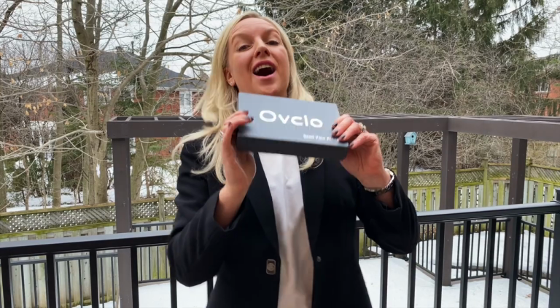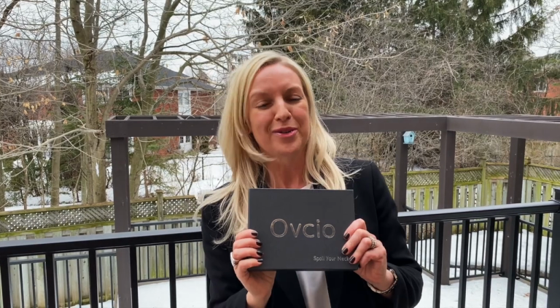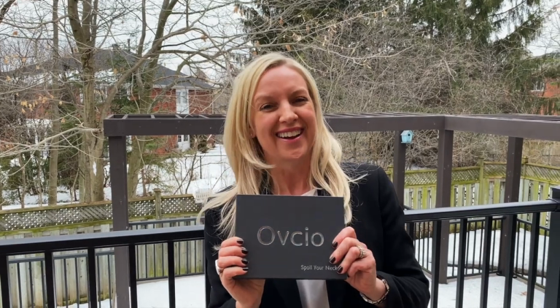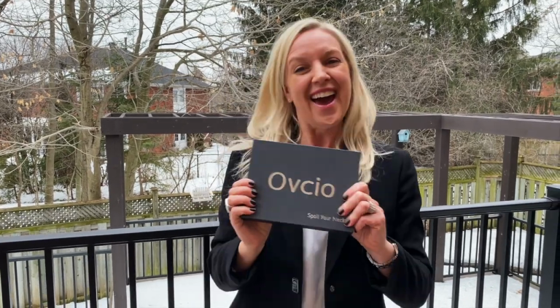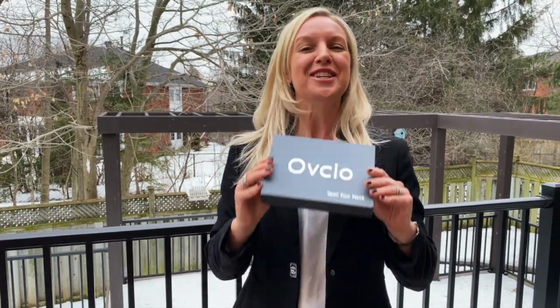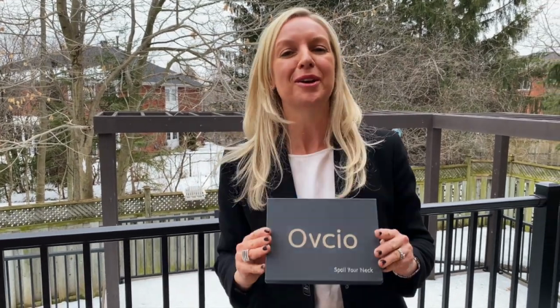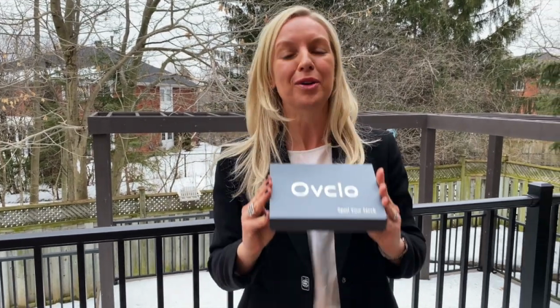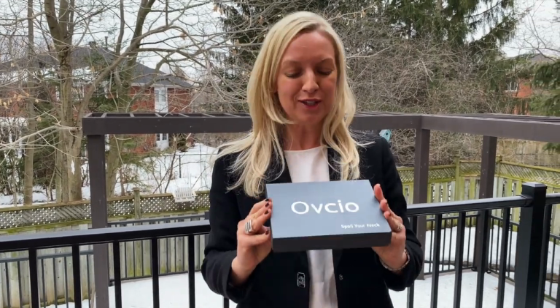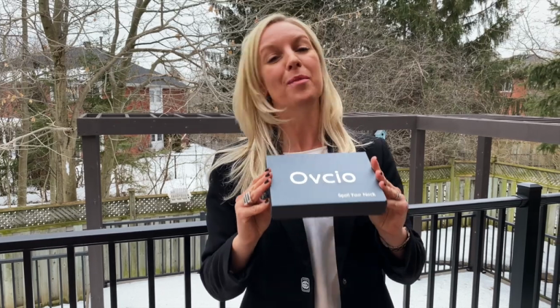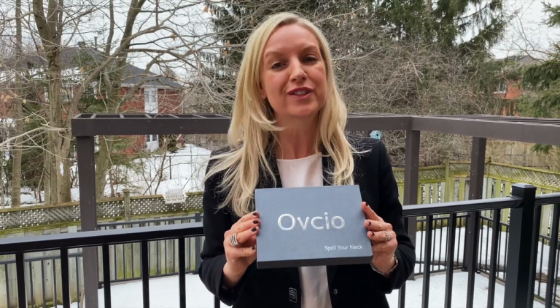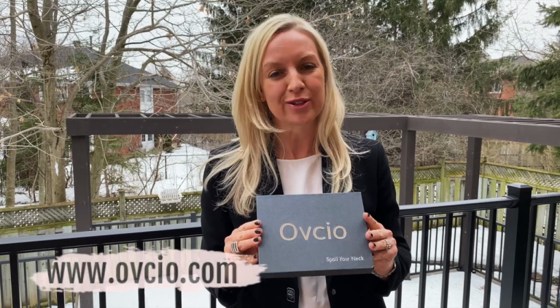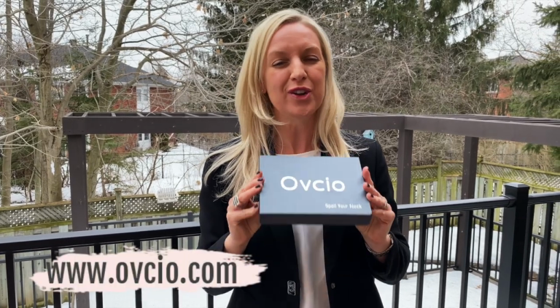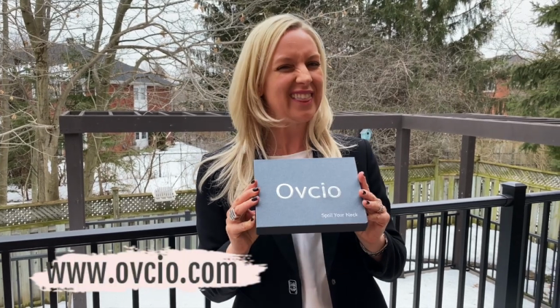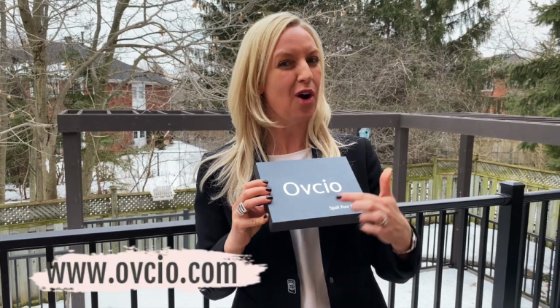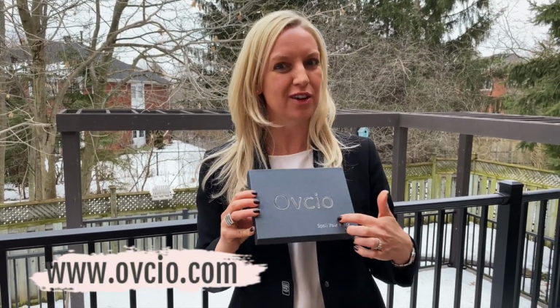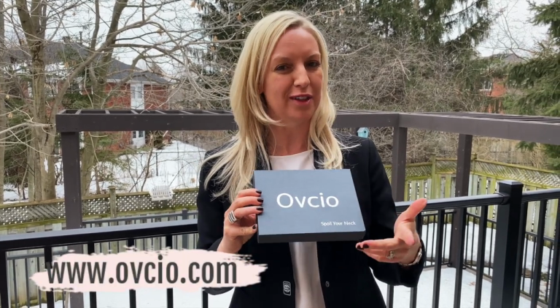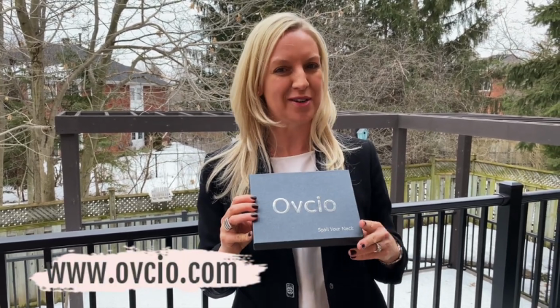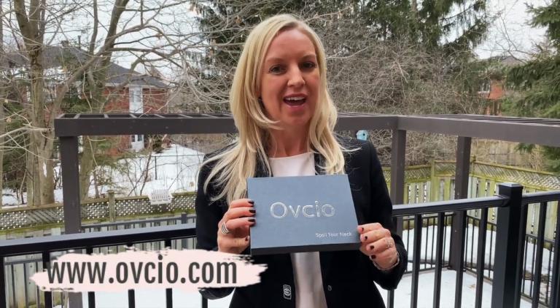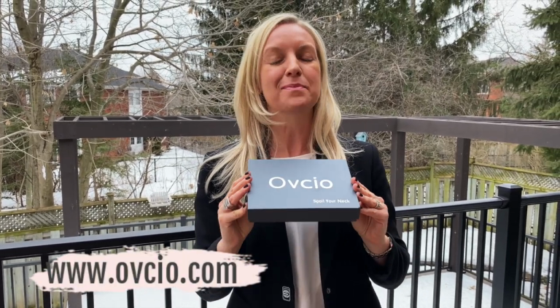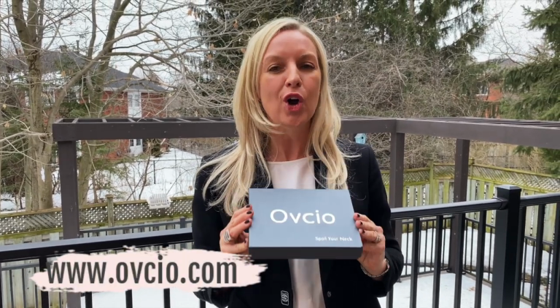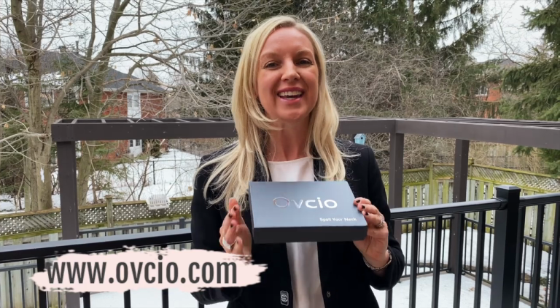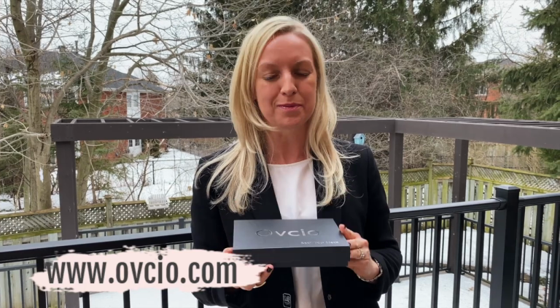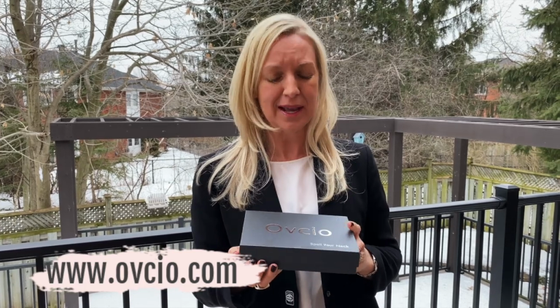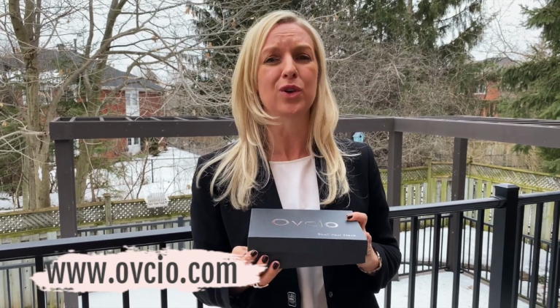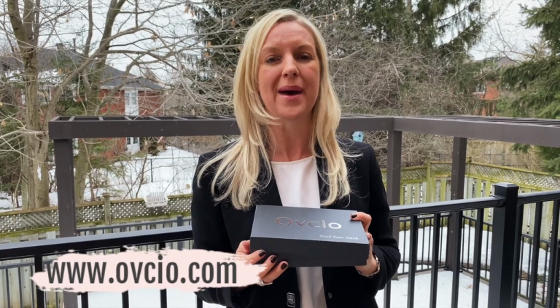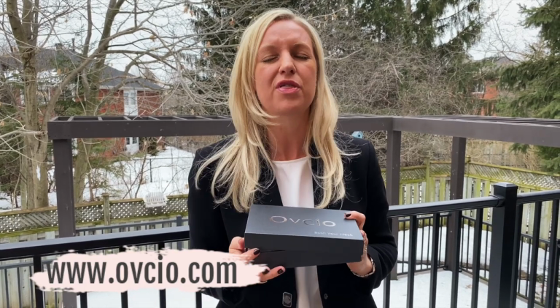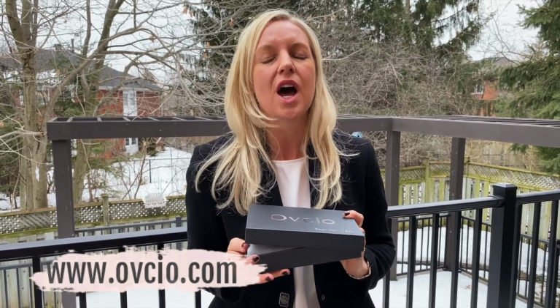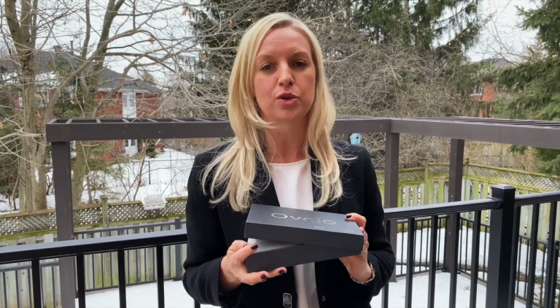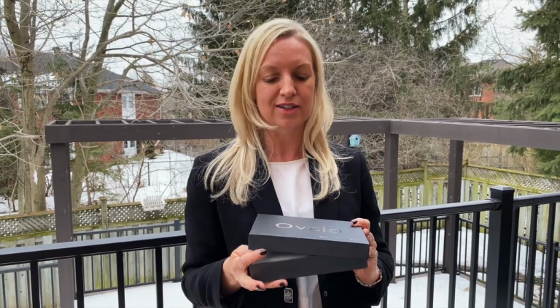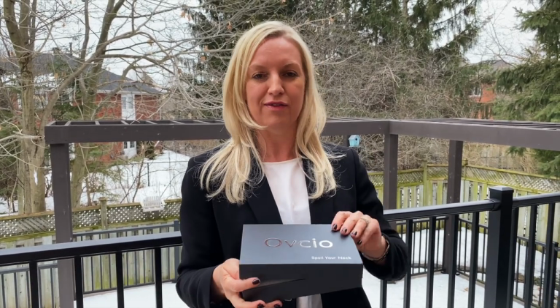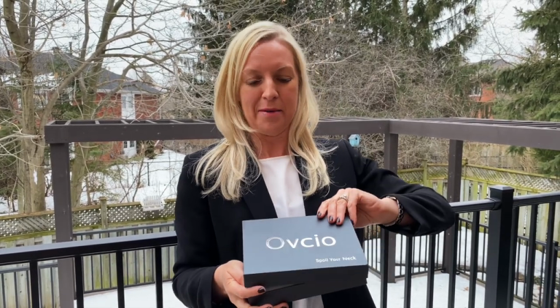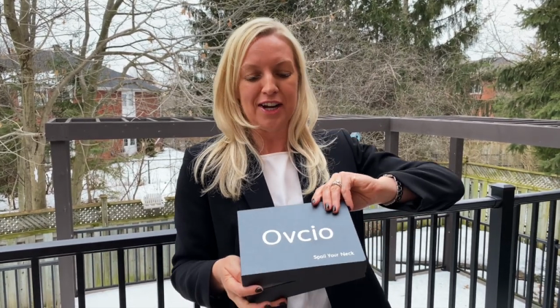I'm so excited! Yay! I just got my beautiful scarf from Ove Sio. So if you don't know anything about Ove Sio, you can follow them on Instagram. It's Mongolian Cashmere. It's a beautiful, massive, thin, lightweight scarf. Come and have a look.